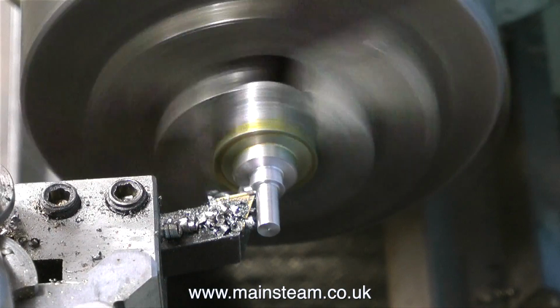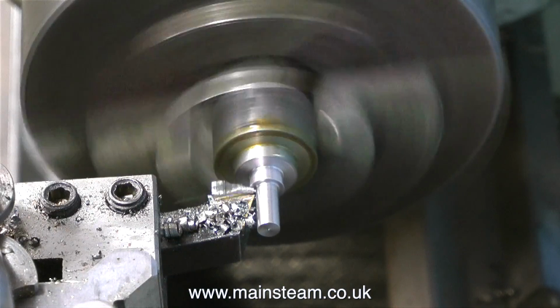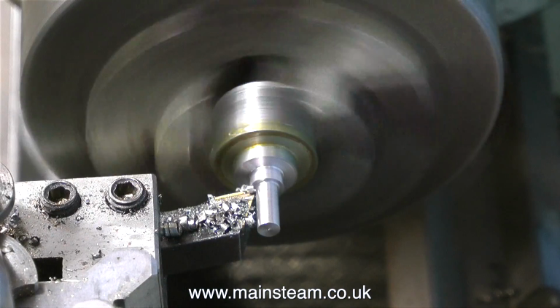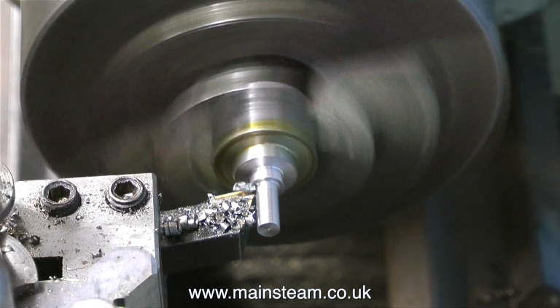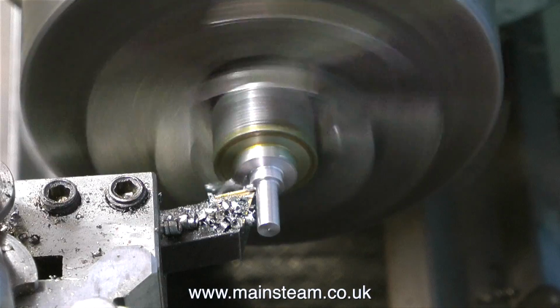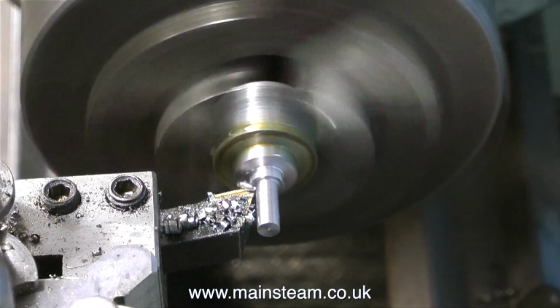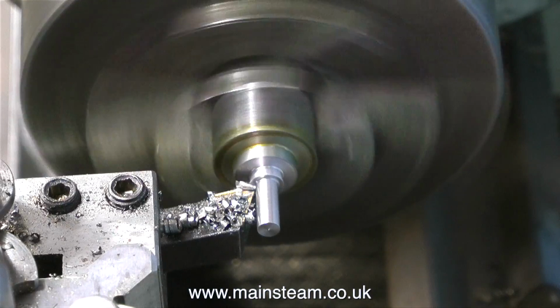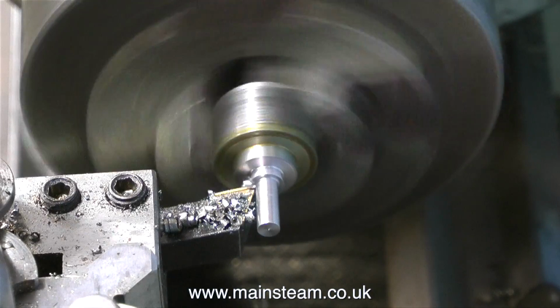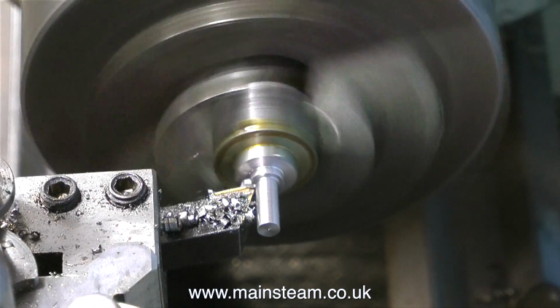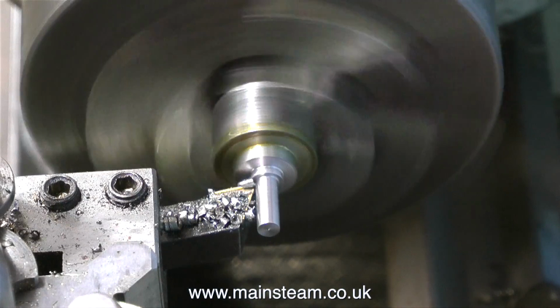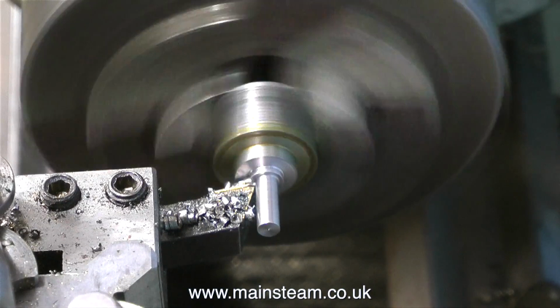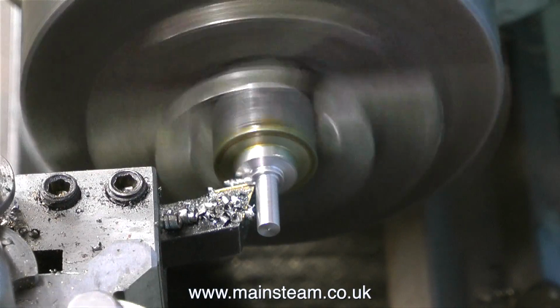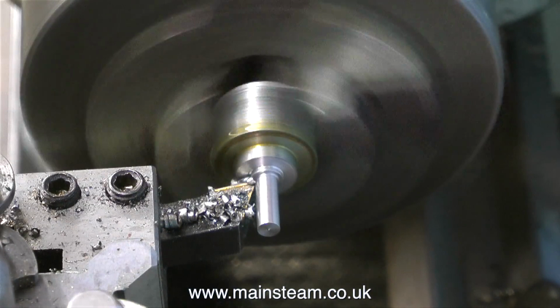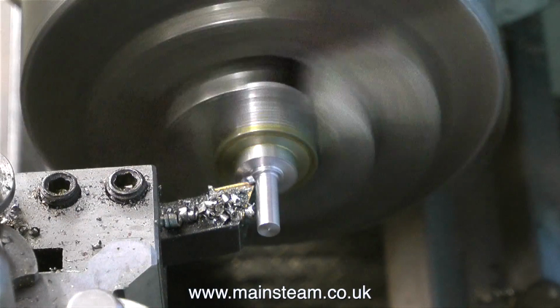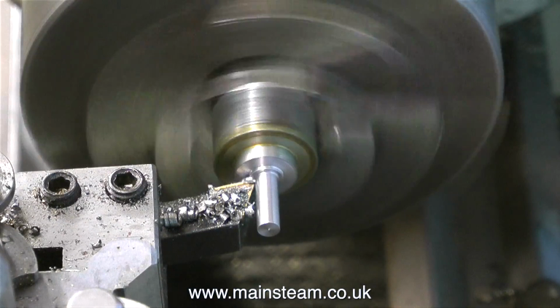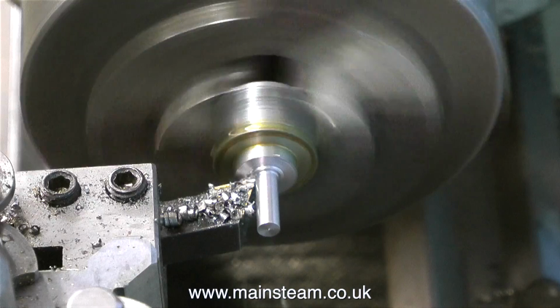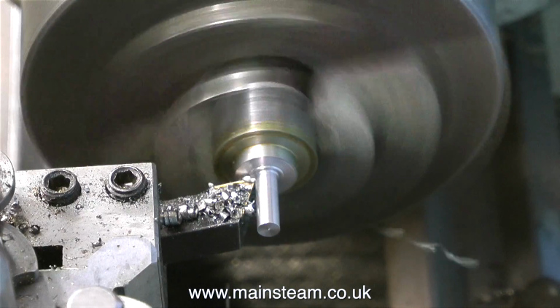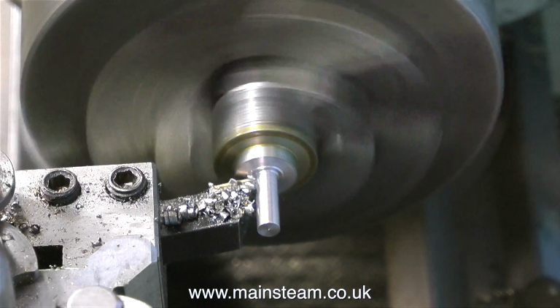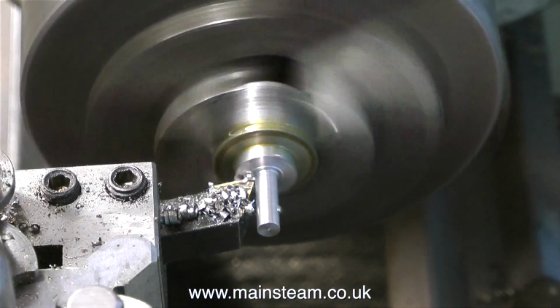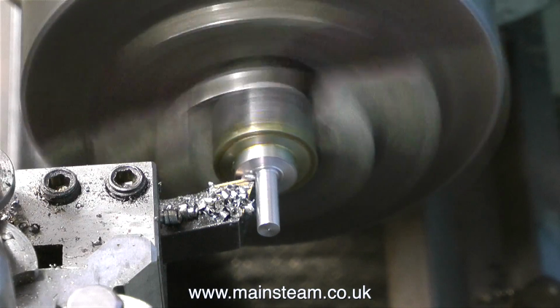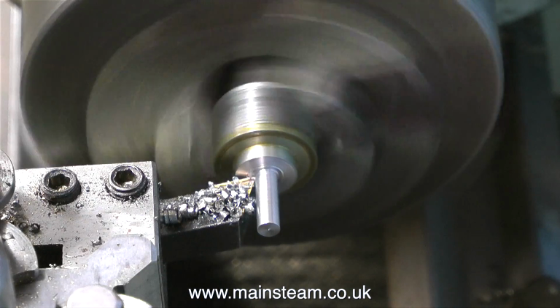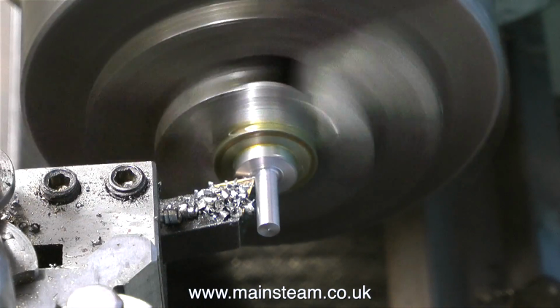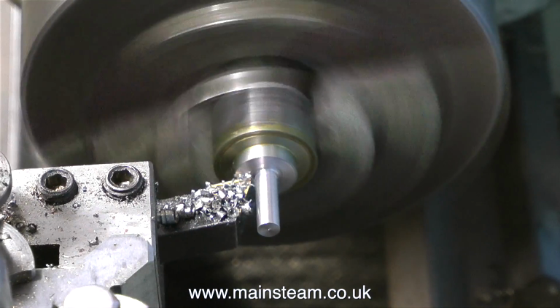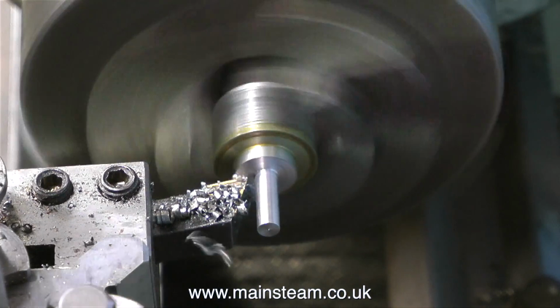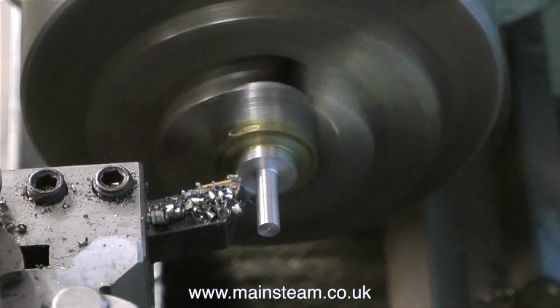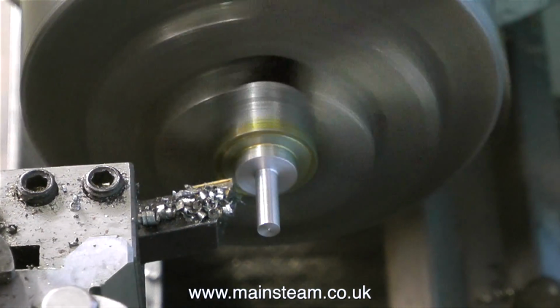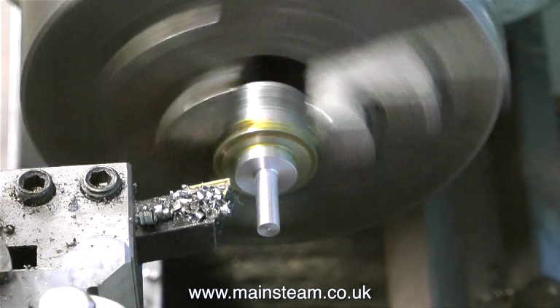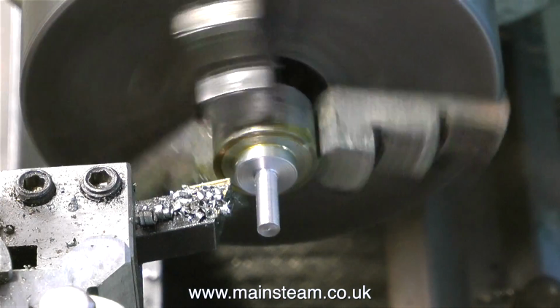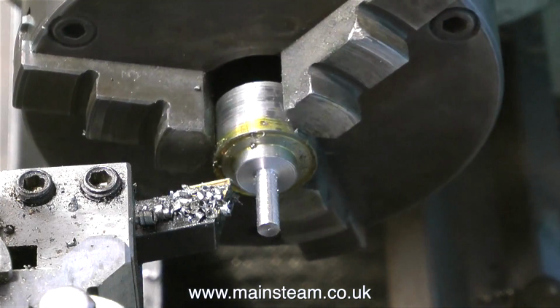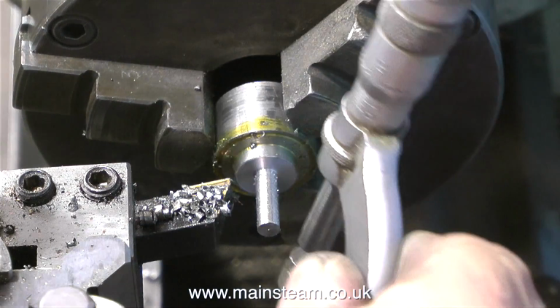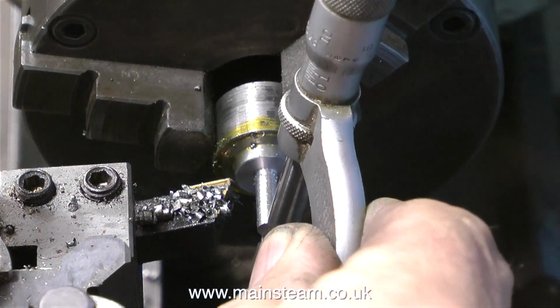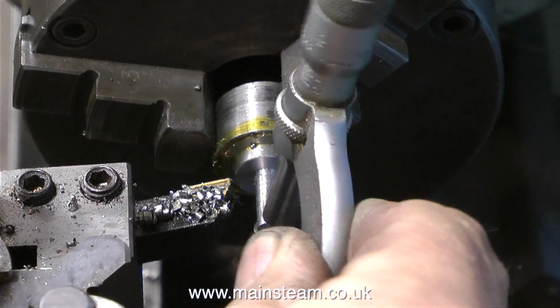And the same is true with full-size steam locomotives. So now we know what we're making, I'm going to continue with the making of it. I've turned this piece of steel down to 3/16ths of an inch, and the micrometer verifies this.